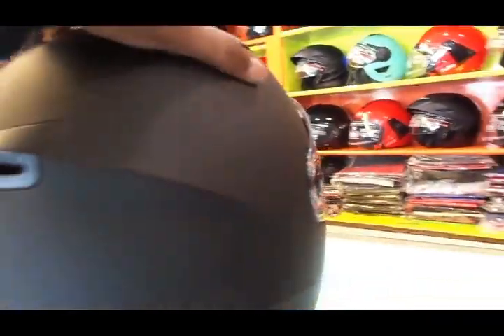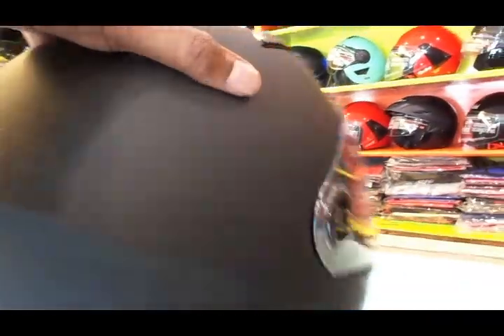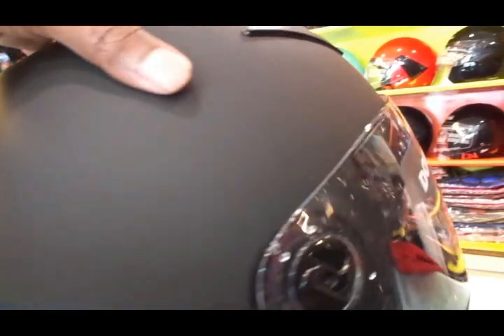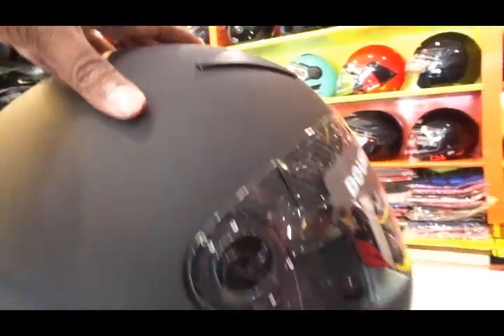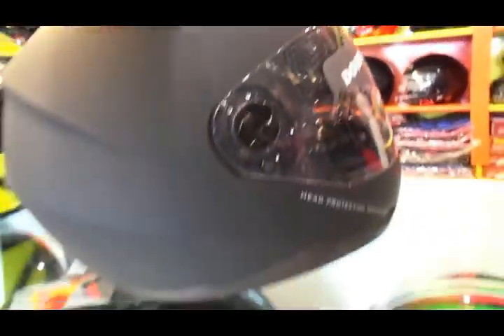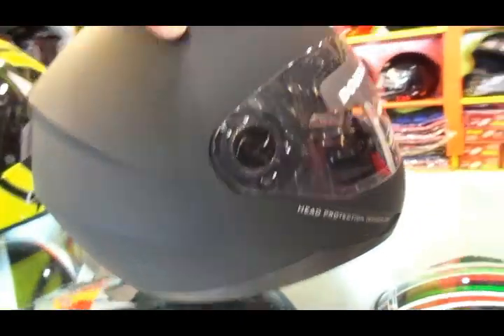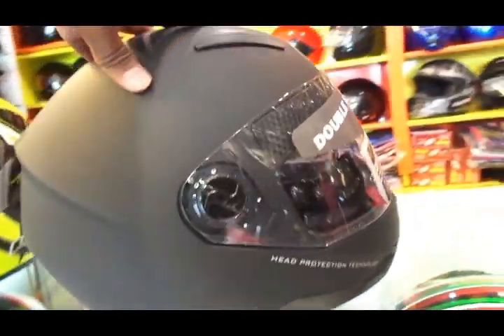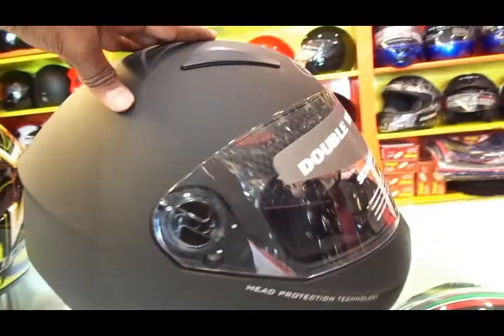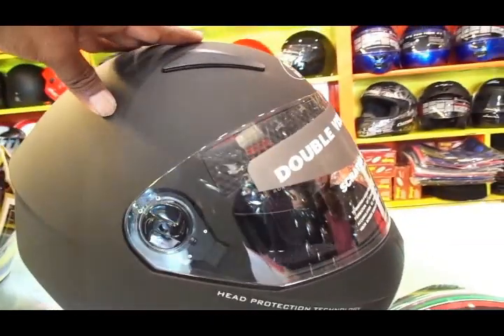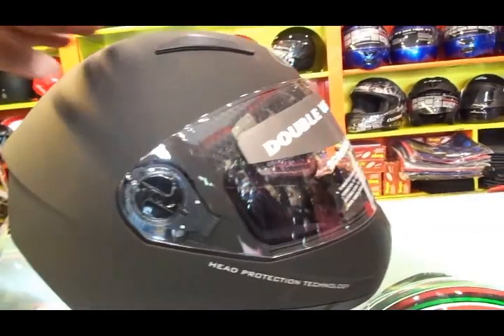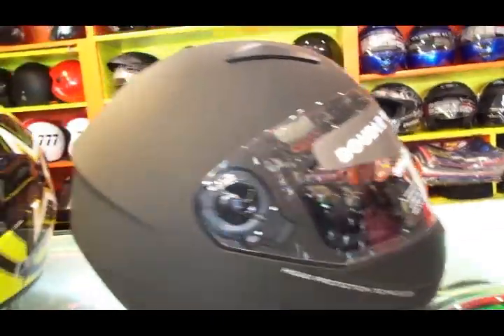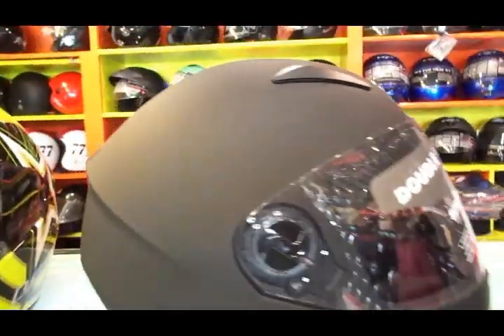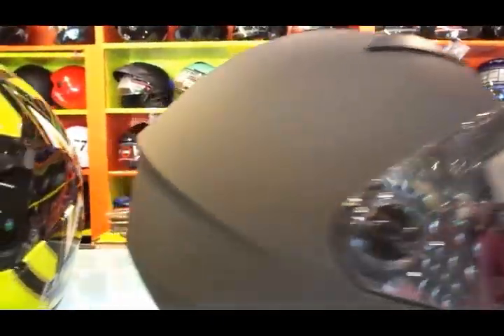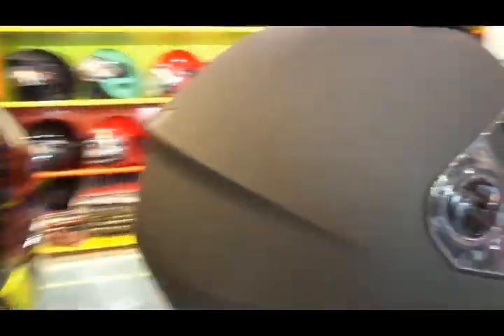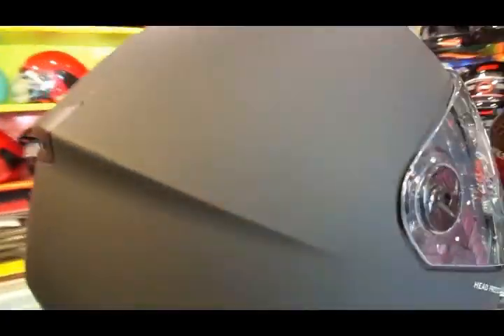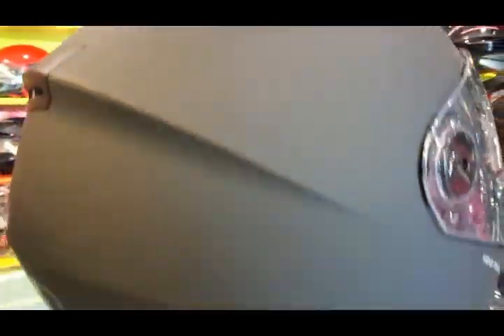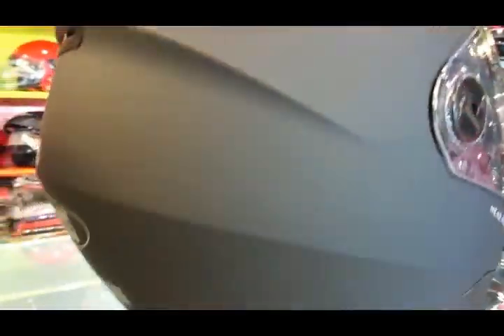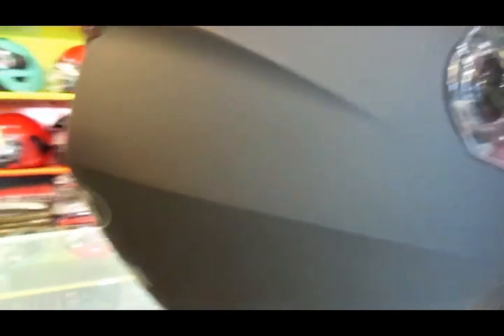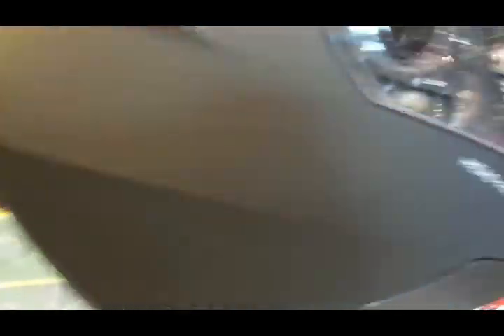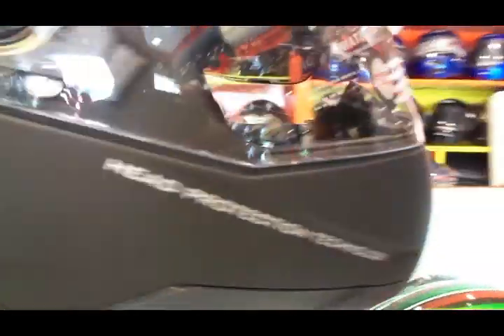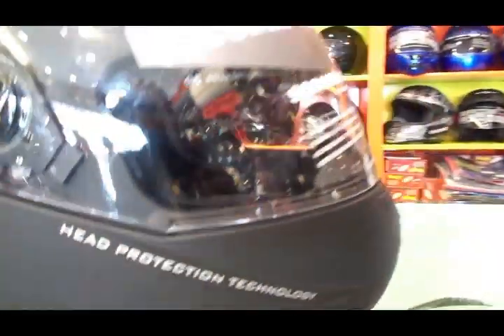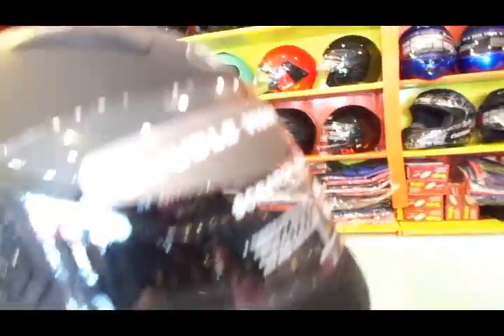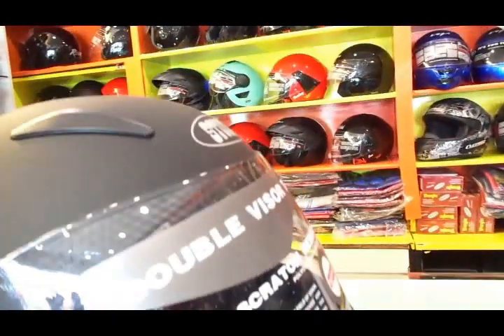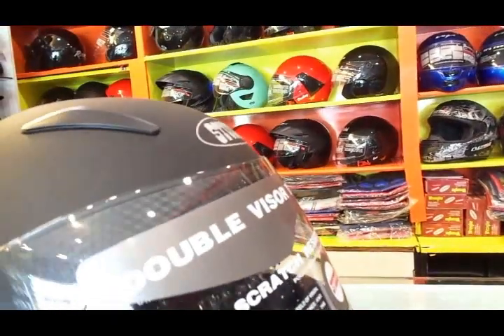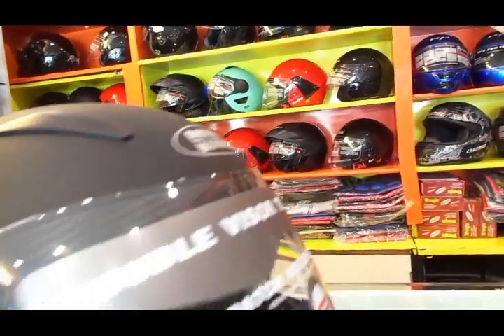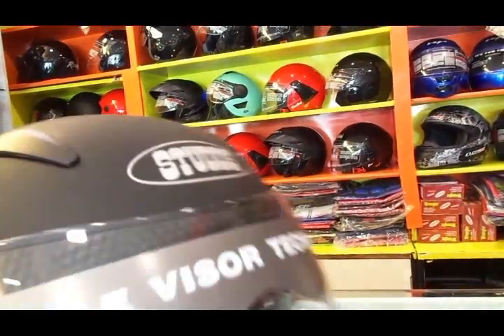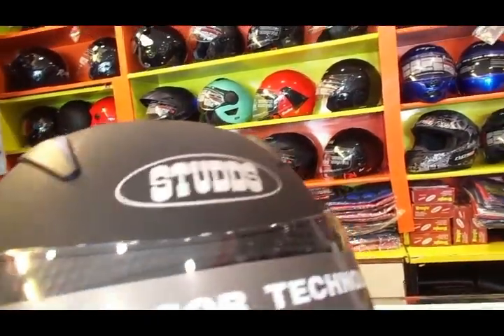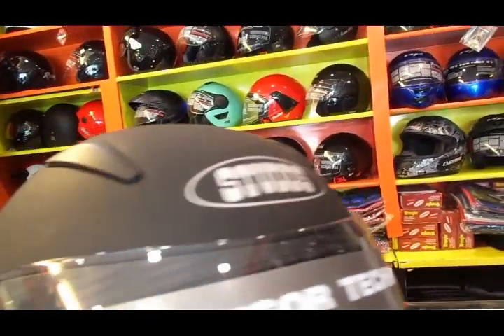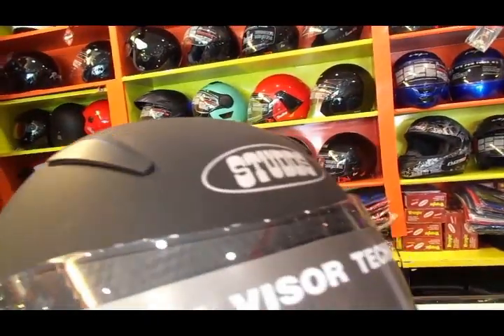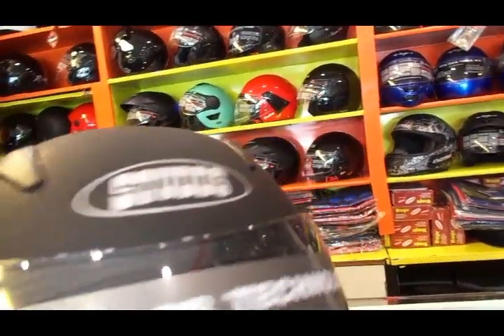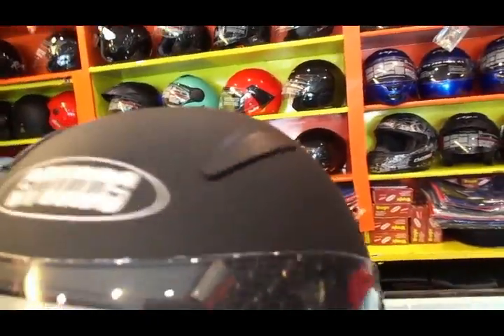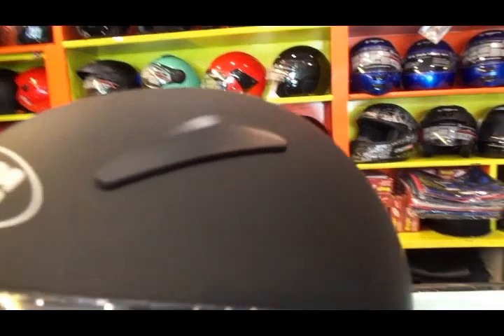Let's take a look at the helmet itself. It comes with a nice aerodynamic design for the outer shell, which helps in better stability of the helmet at higher speeds and also looks nice and sculpted.